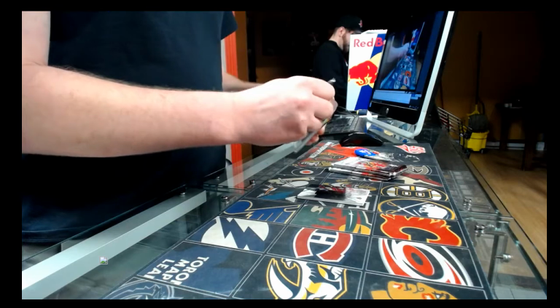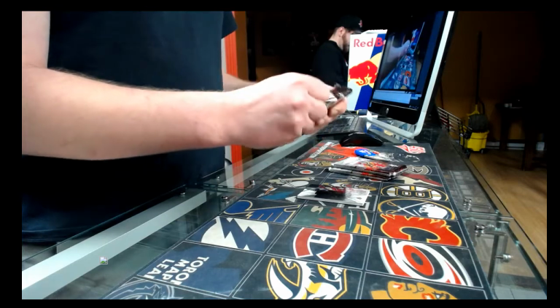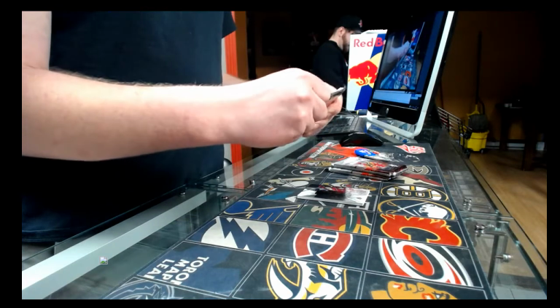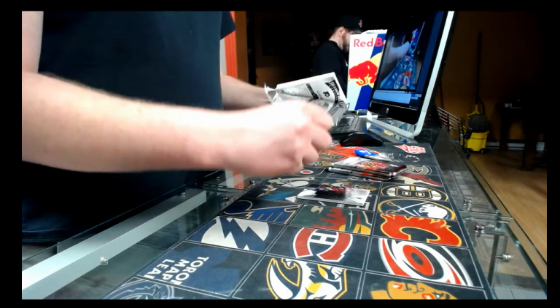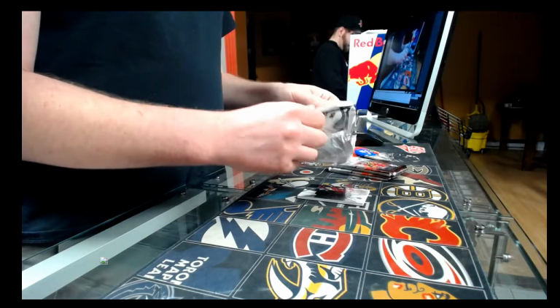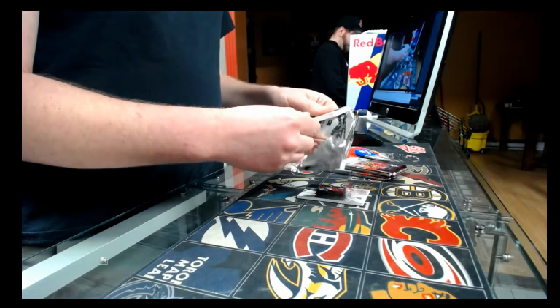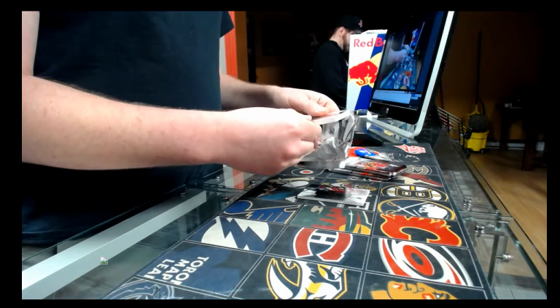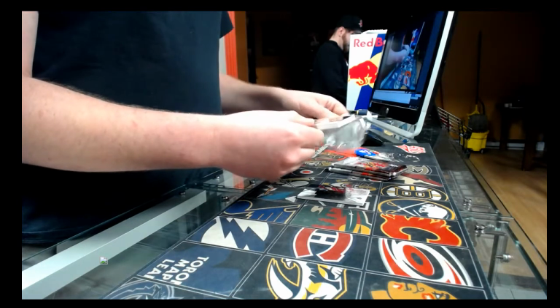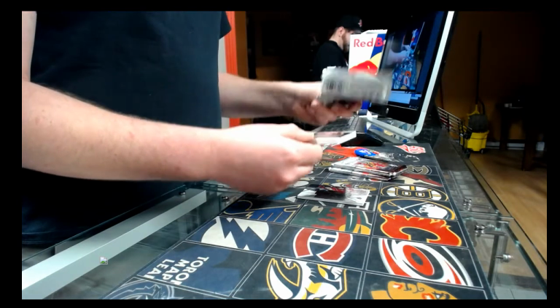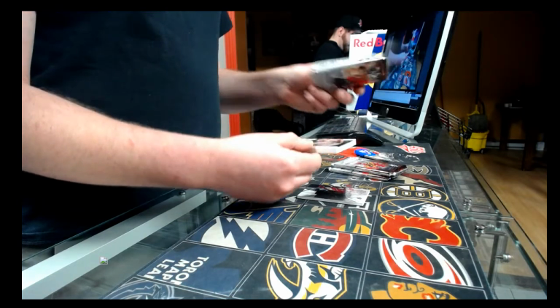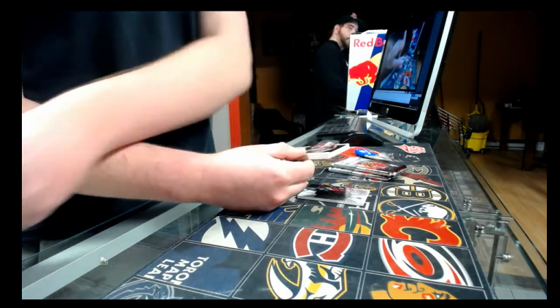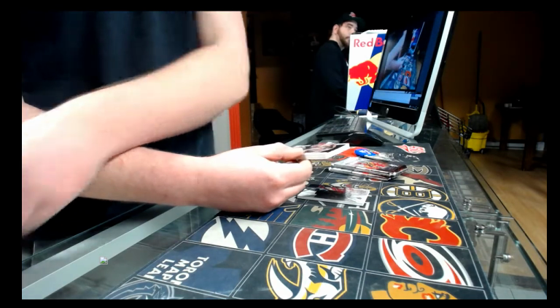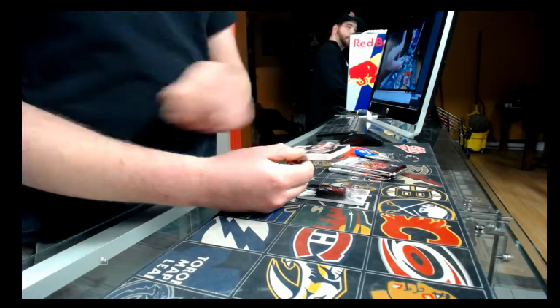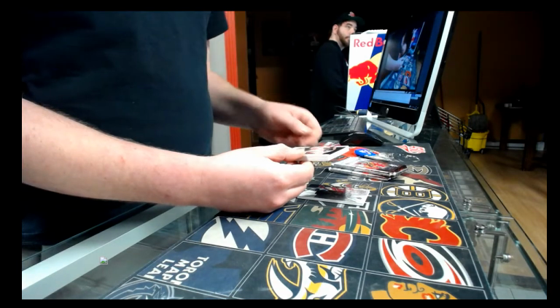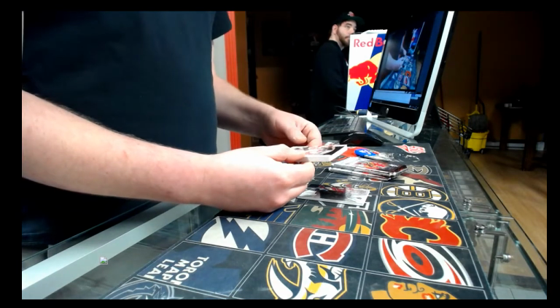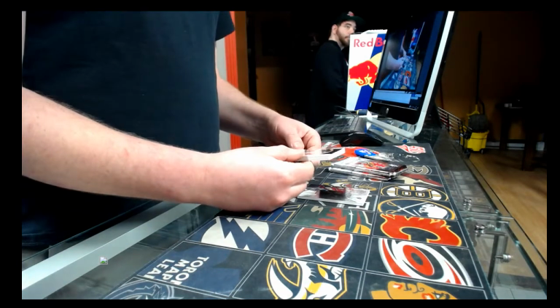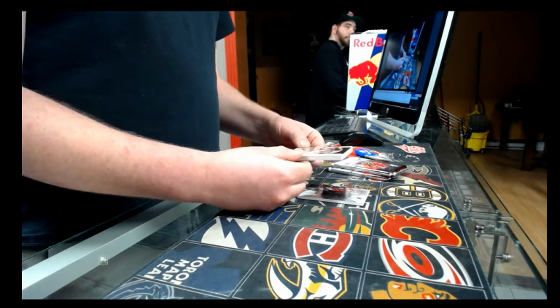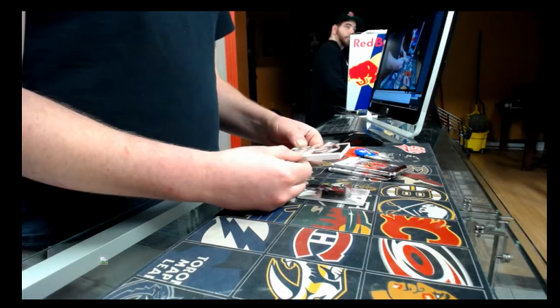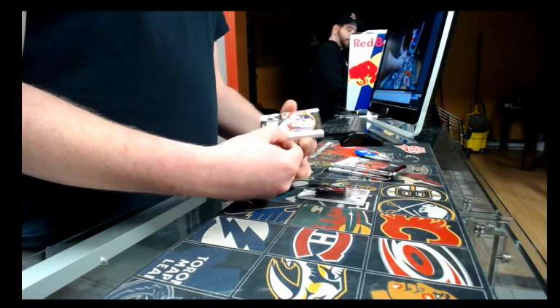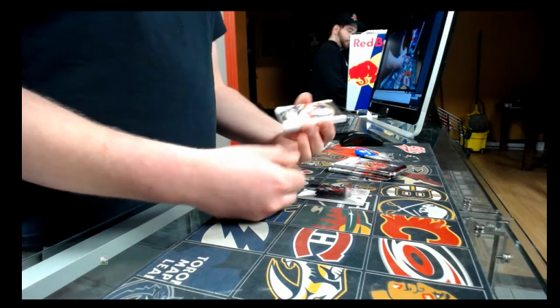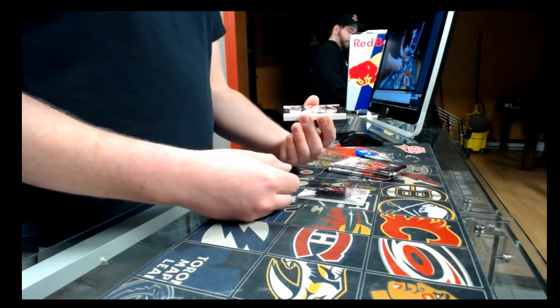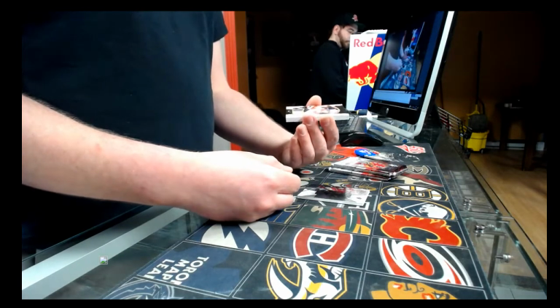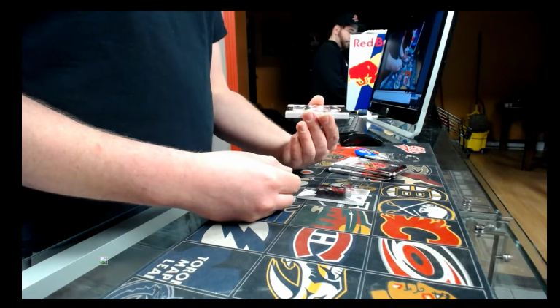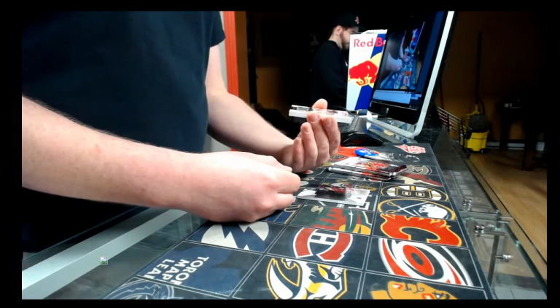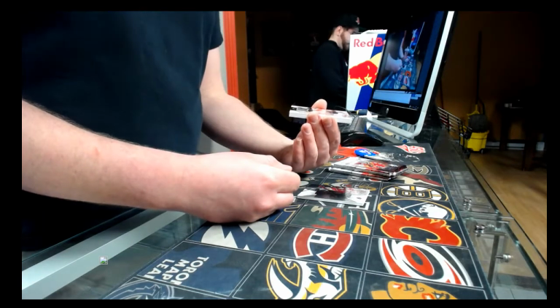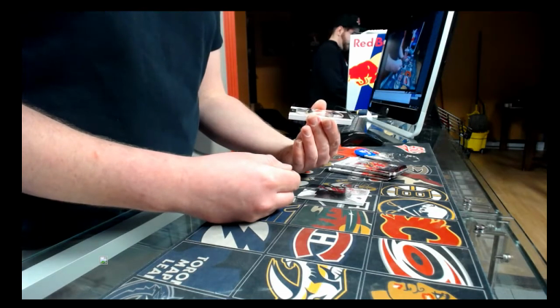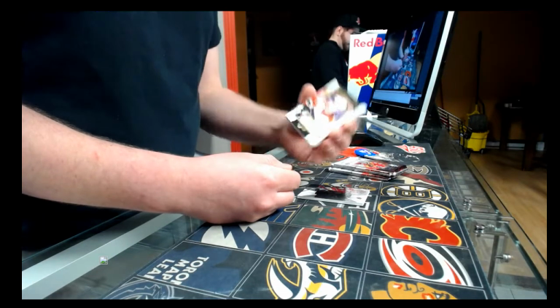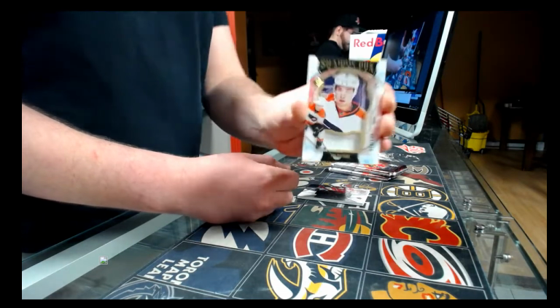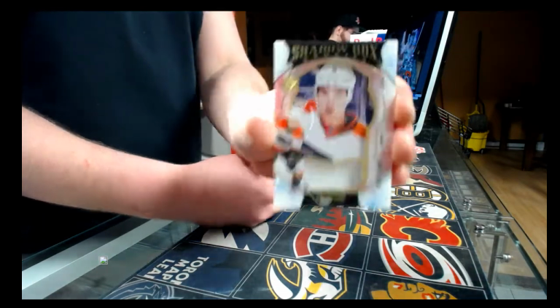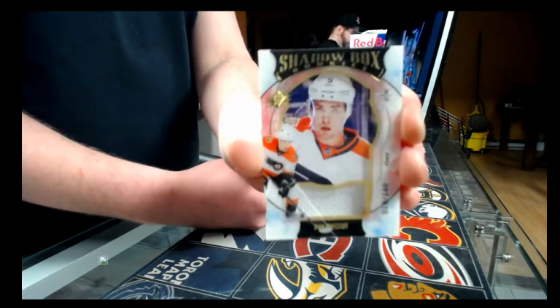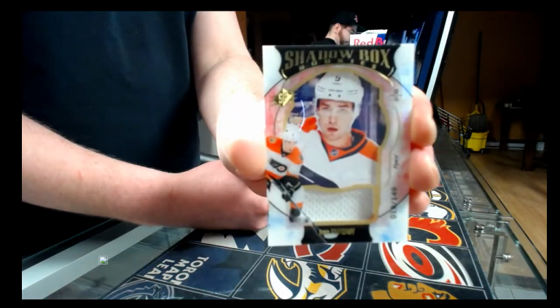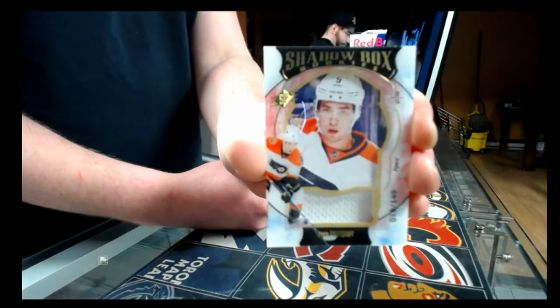Next, pack number two: we have a shadow box out of 149 for the Philadelphia Flyers — Ivan Provorov.